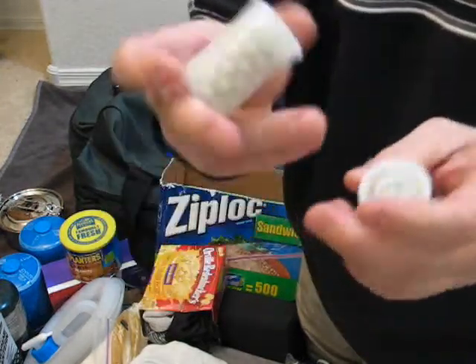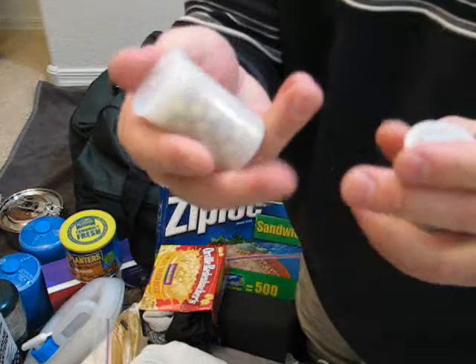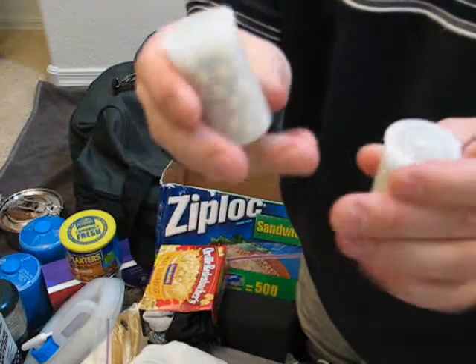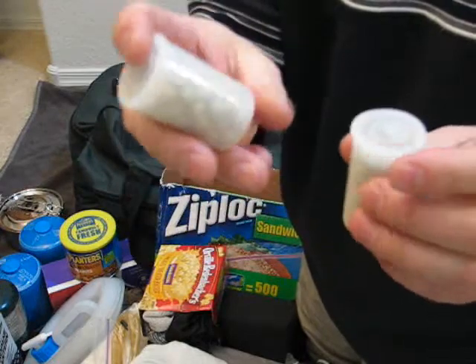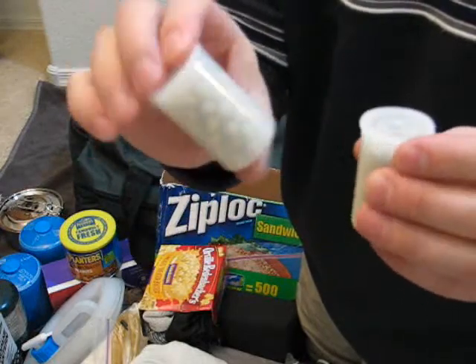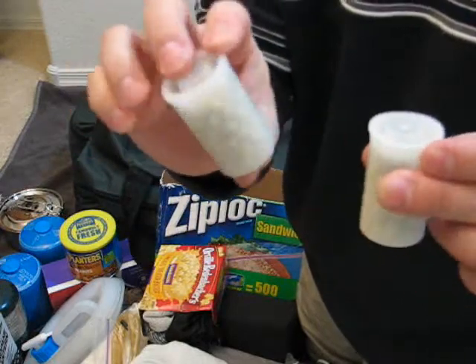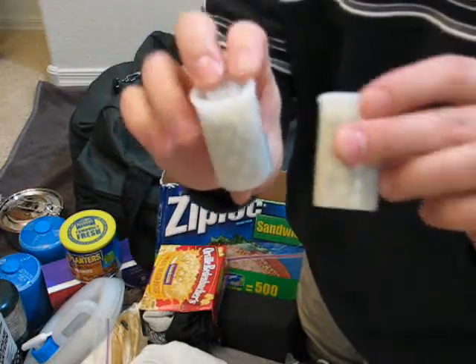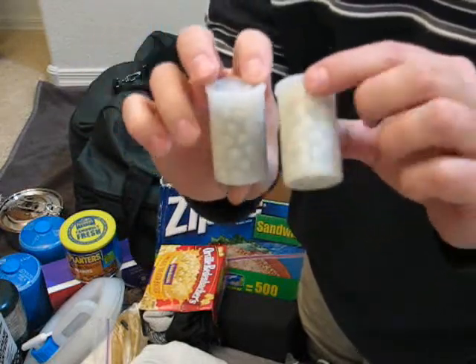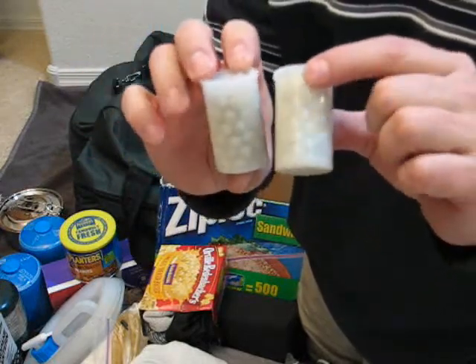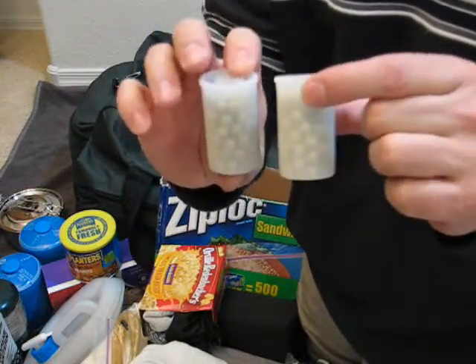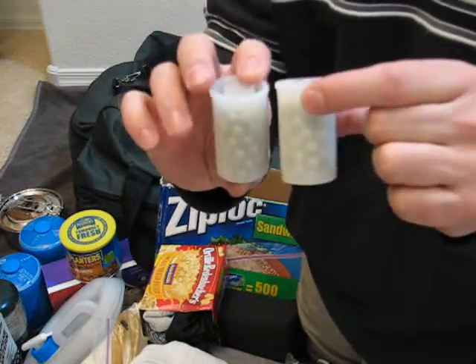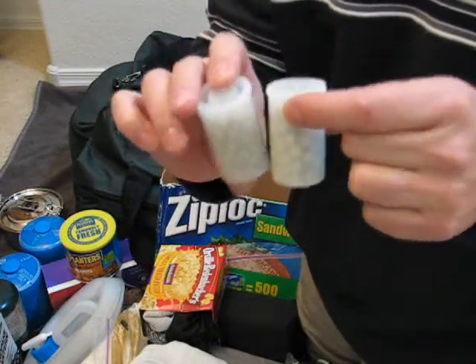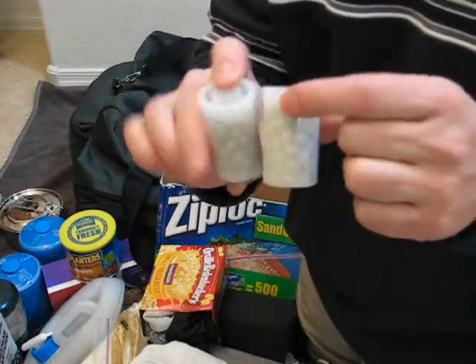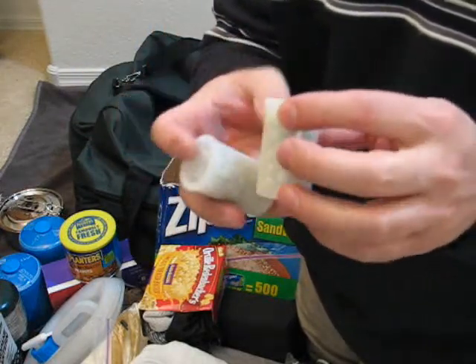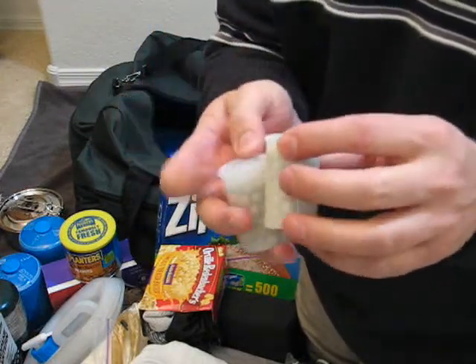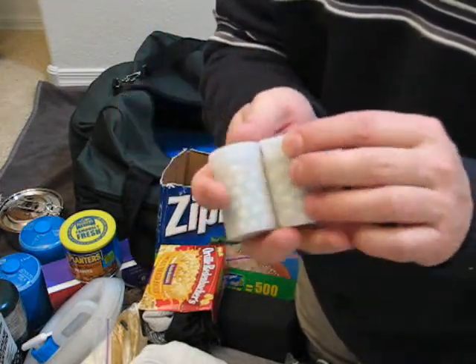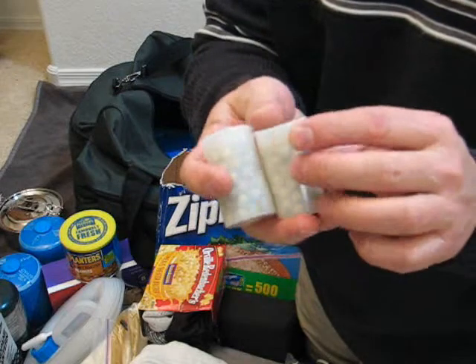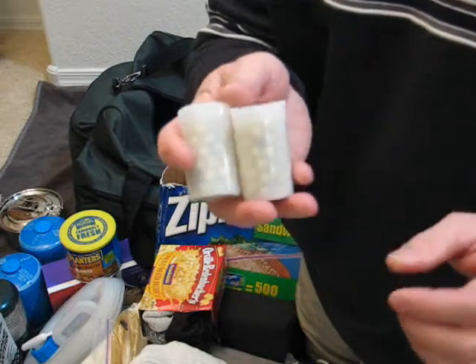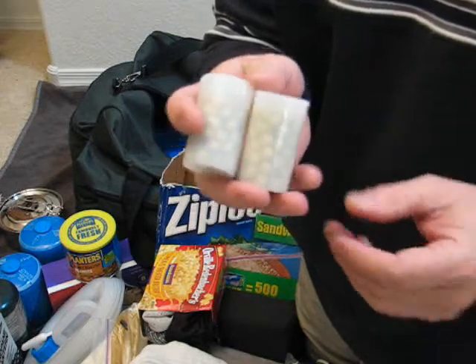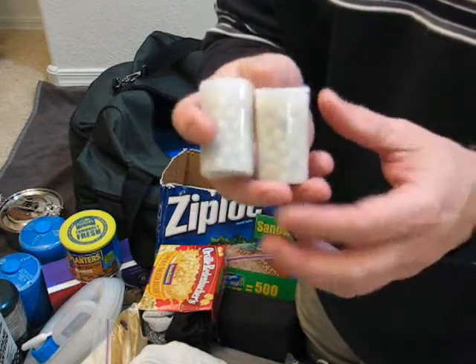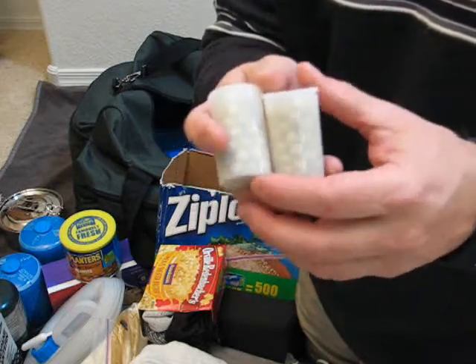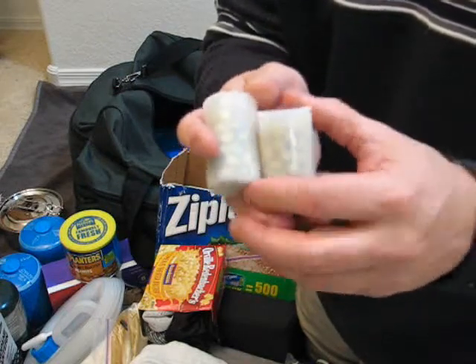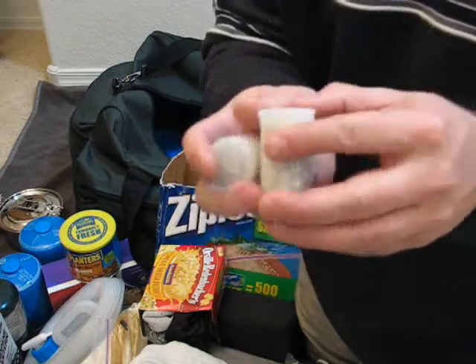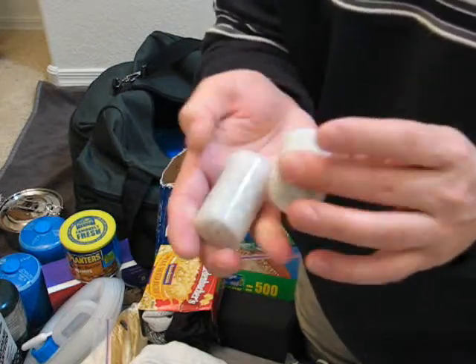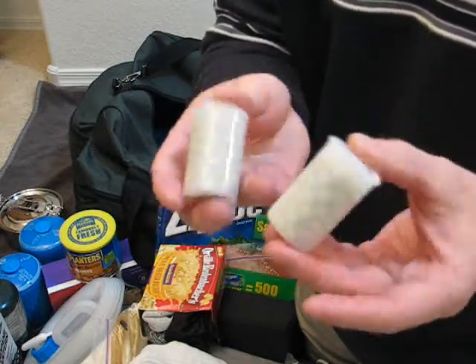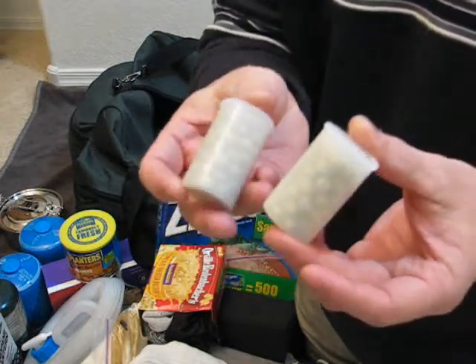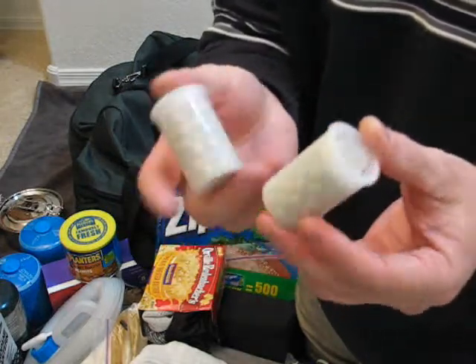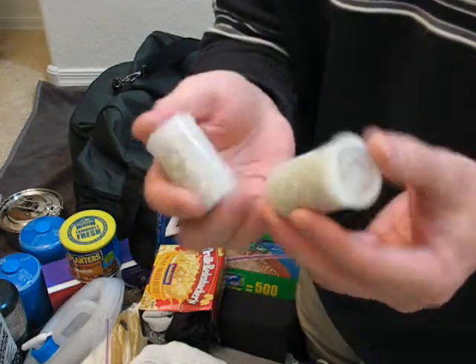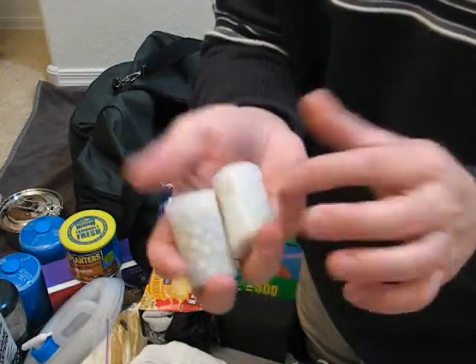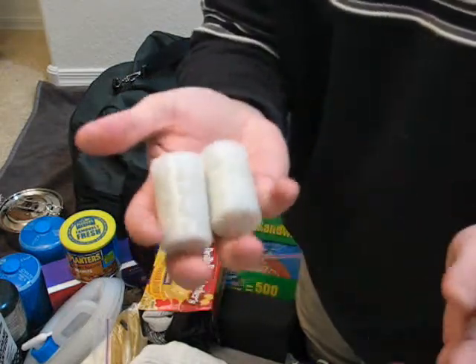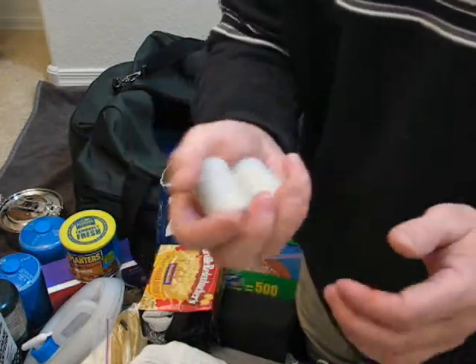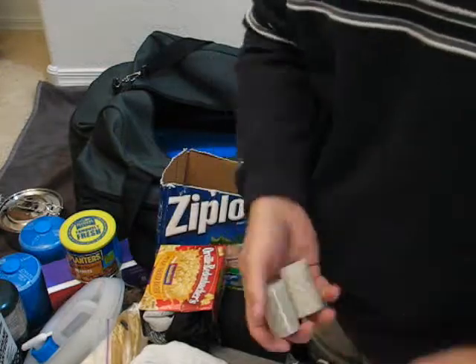I've got a couple of film canisters. I stopped at Walmart one day and asked if they had any film canisters, and she said not many, but she grabbed a couple out of the drawer for me. So that's what I used those for.